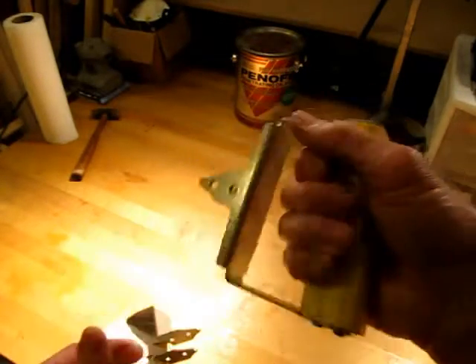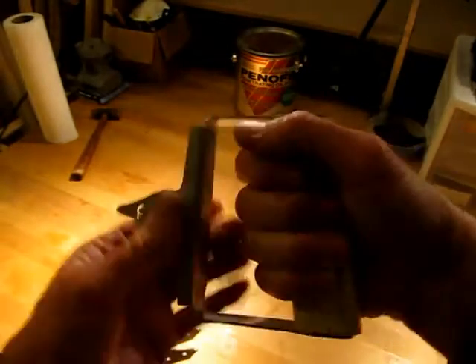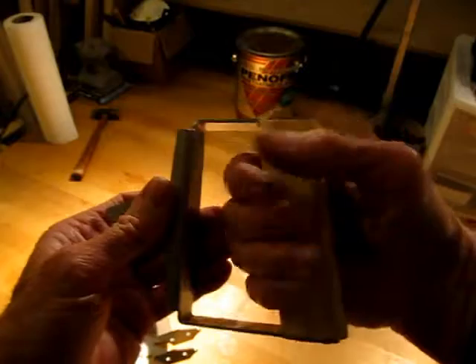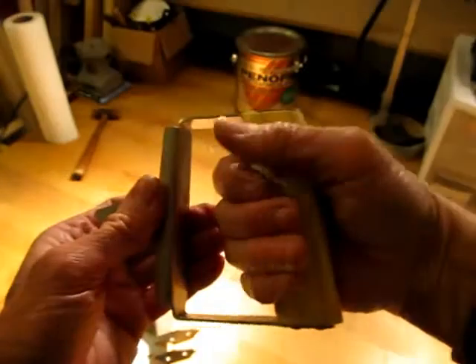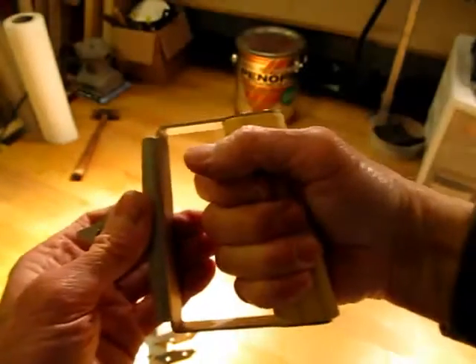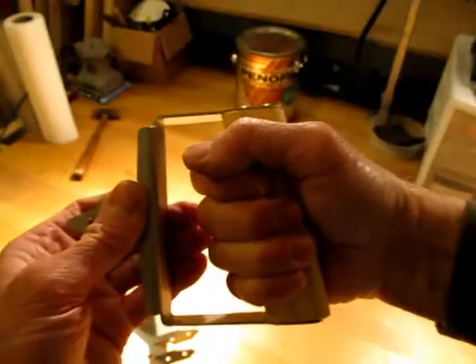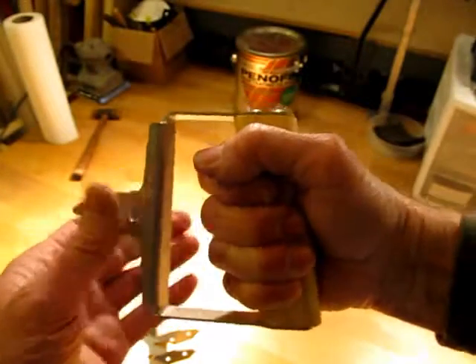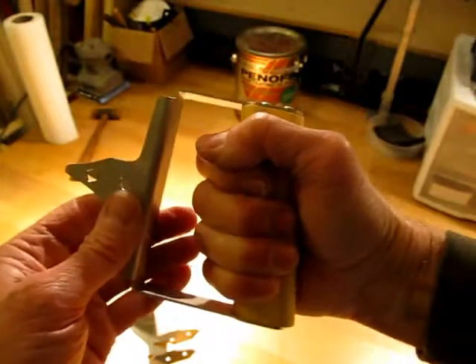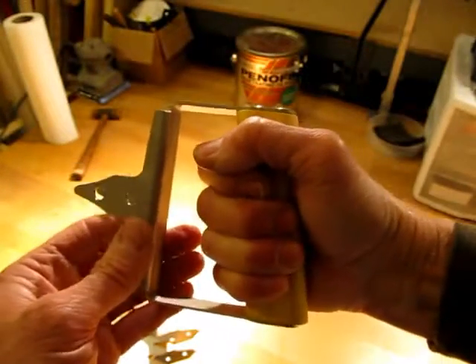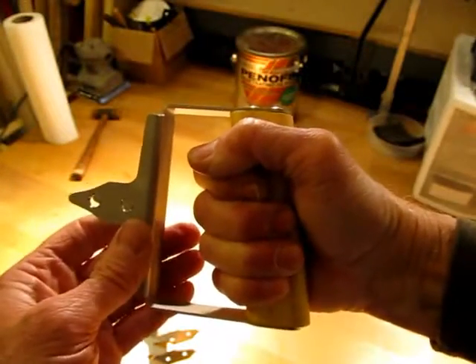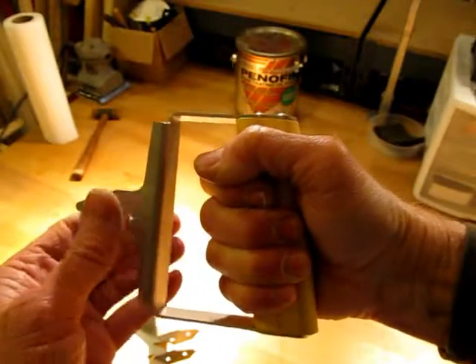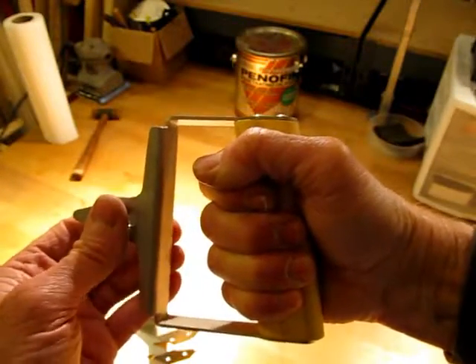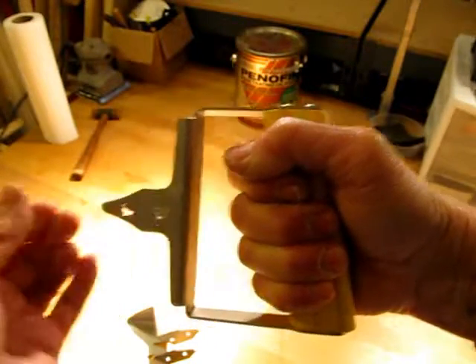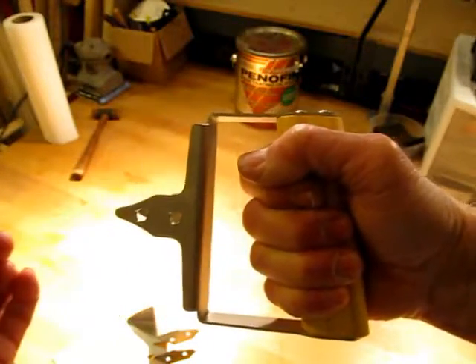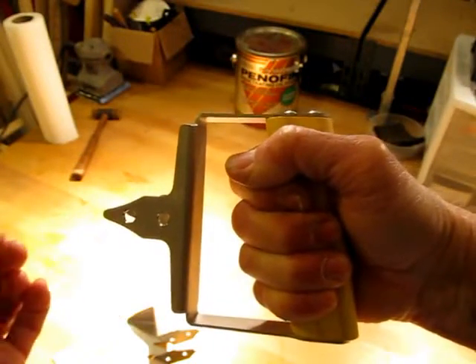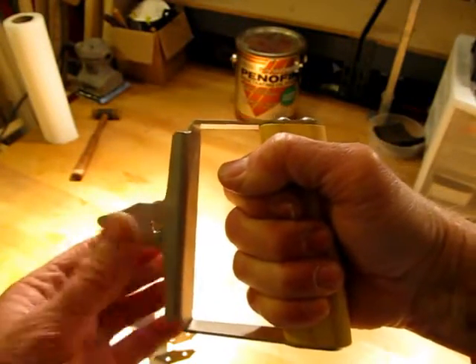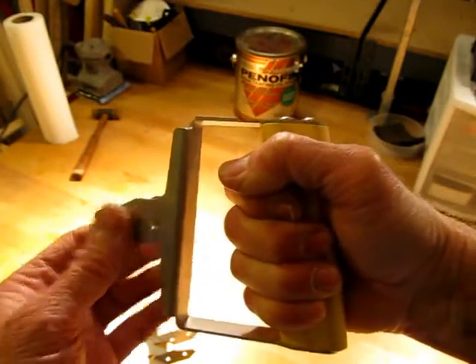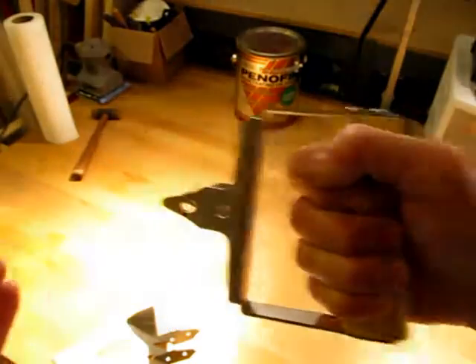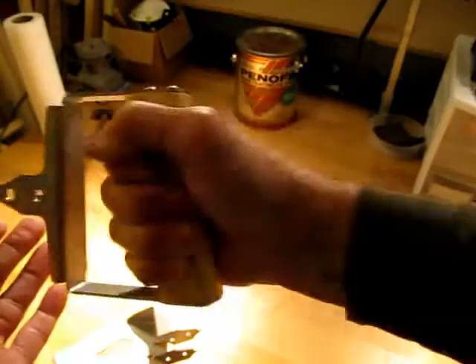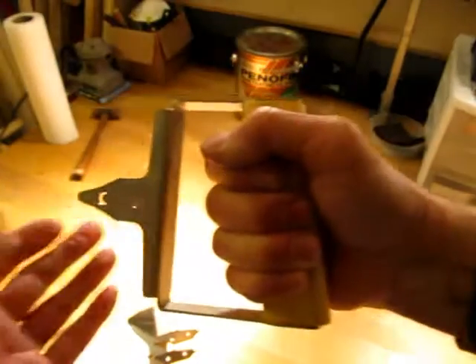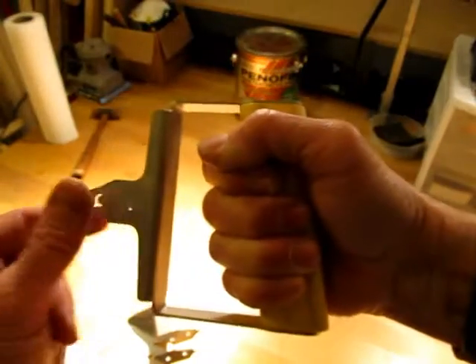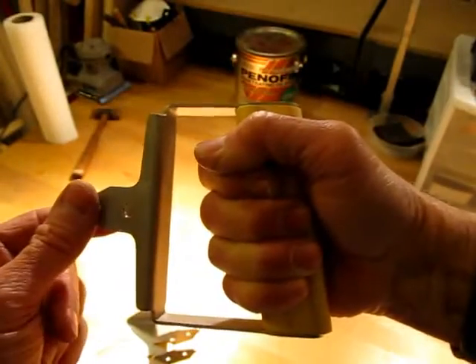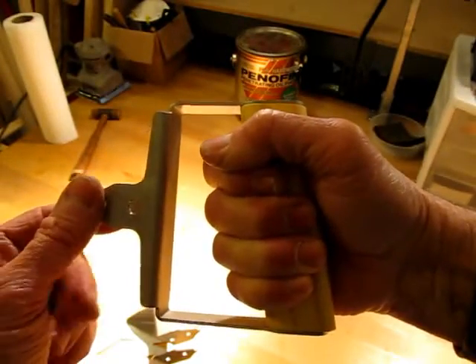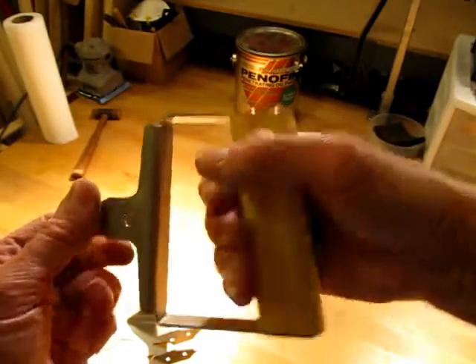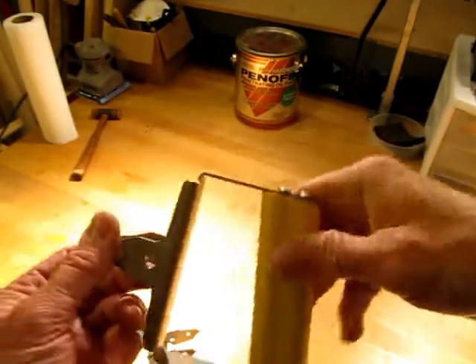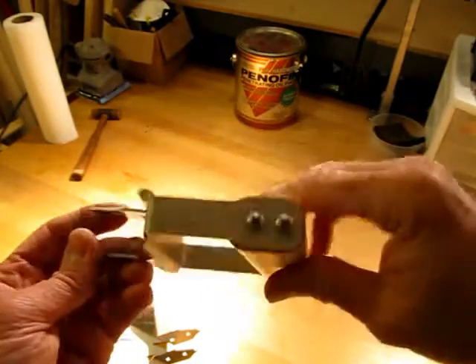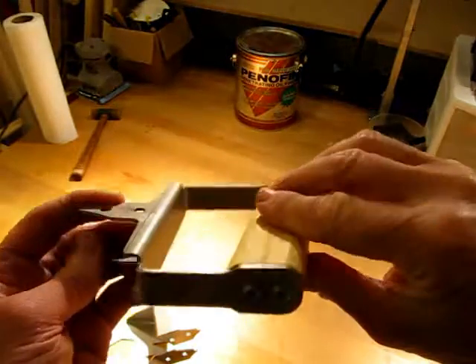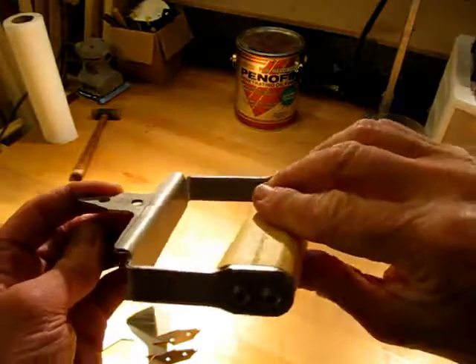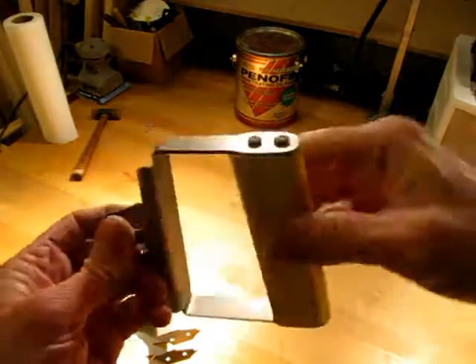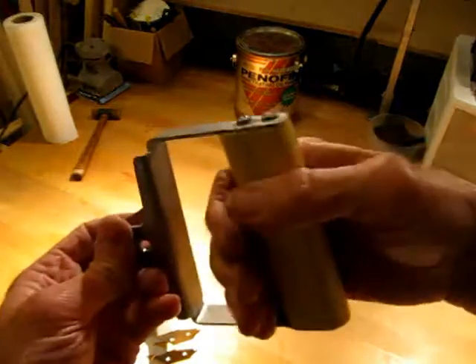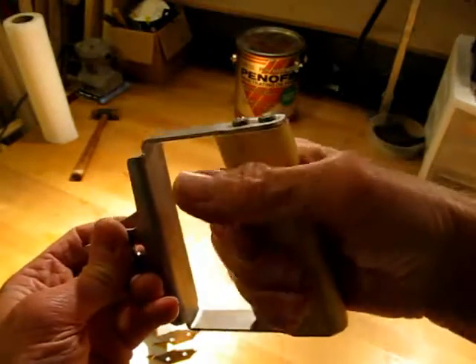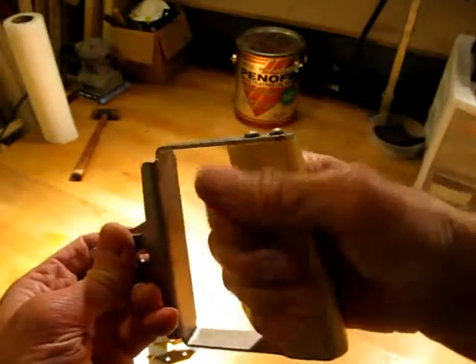It's designed with a slight angle to it so that your wrist is in a comfortable position when it's attached to the pole and you're using it in a sawing motion. Very sturdy, very comfortable grip.